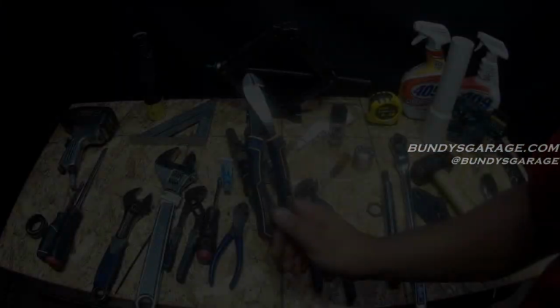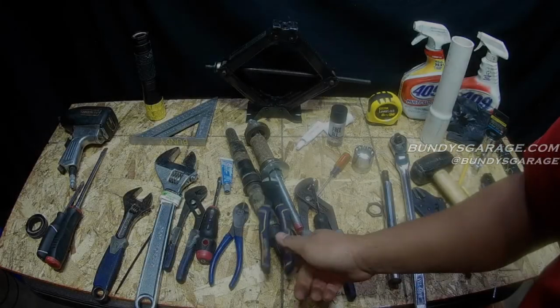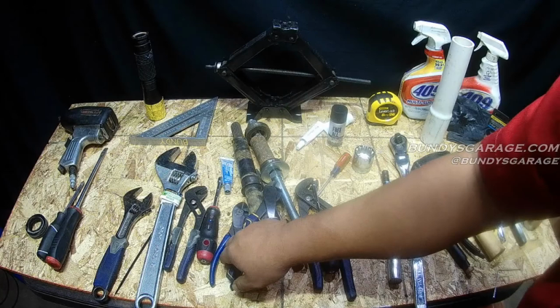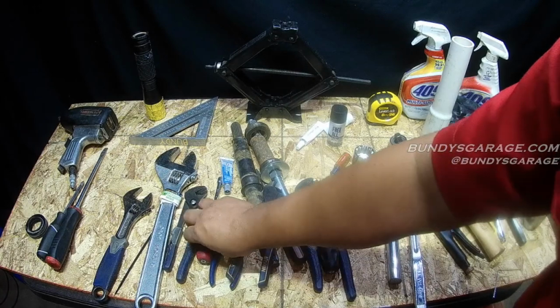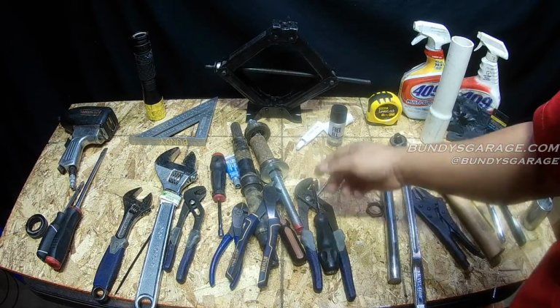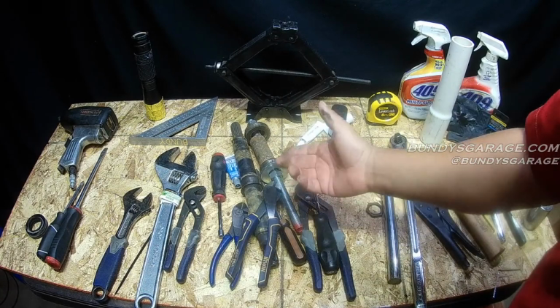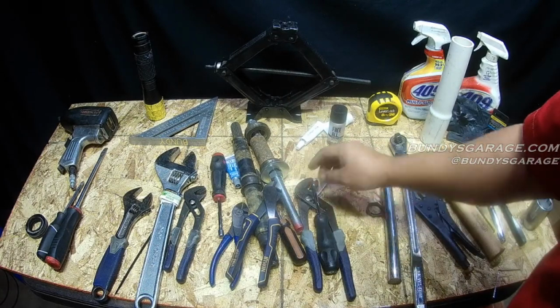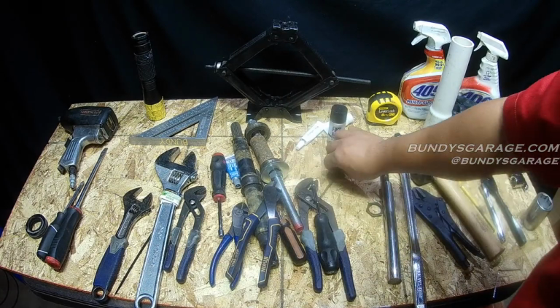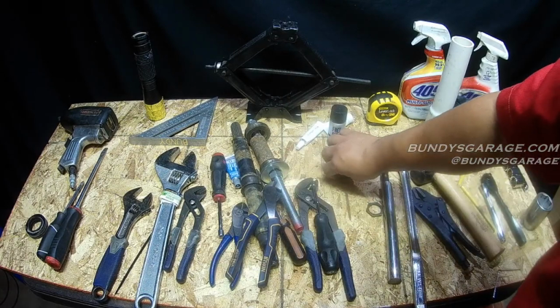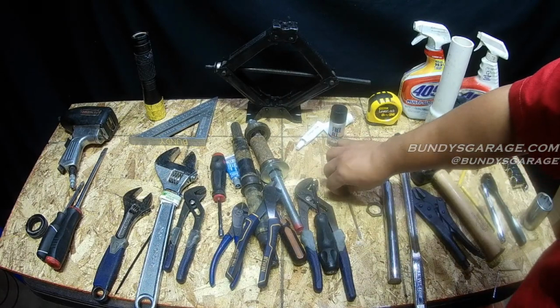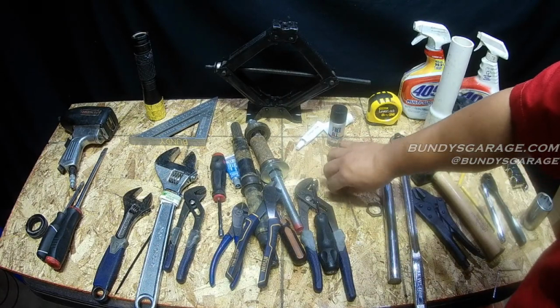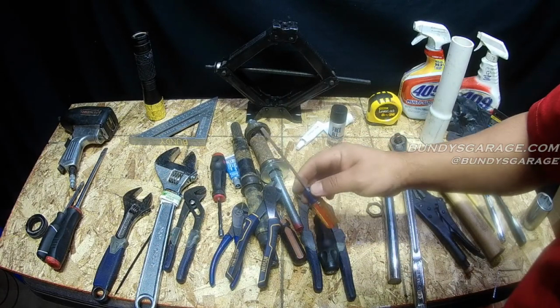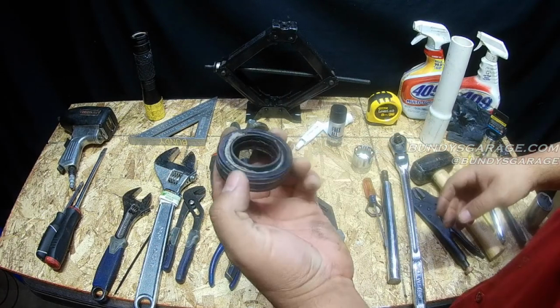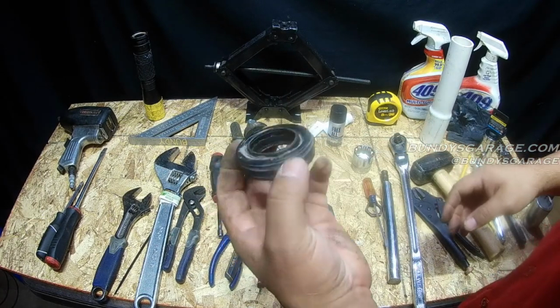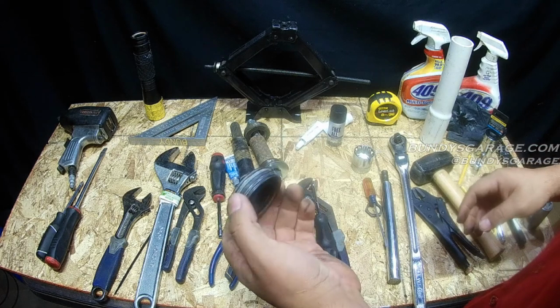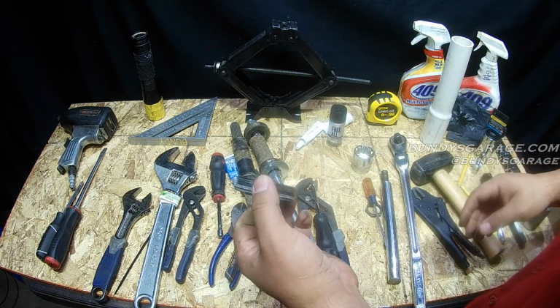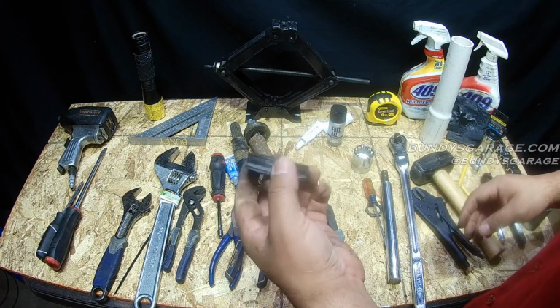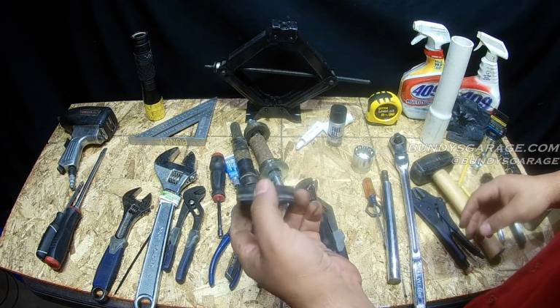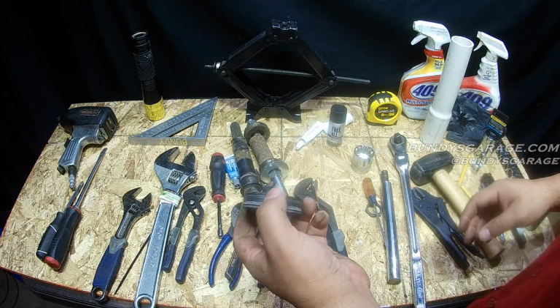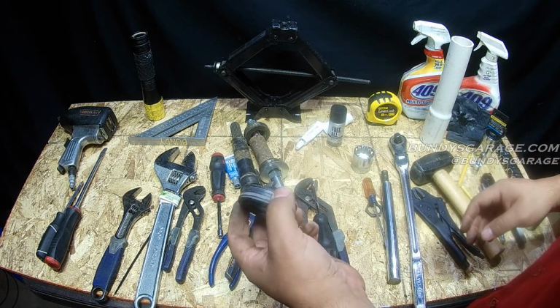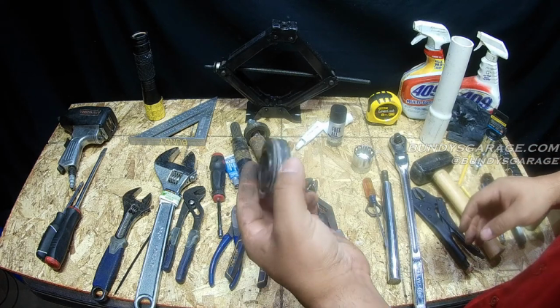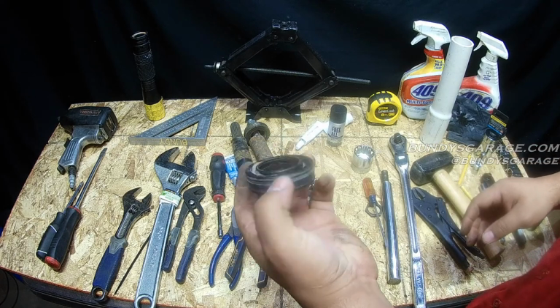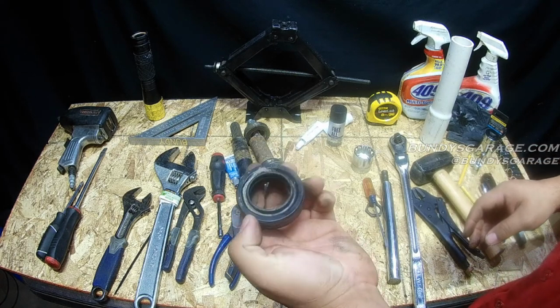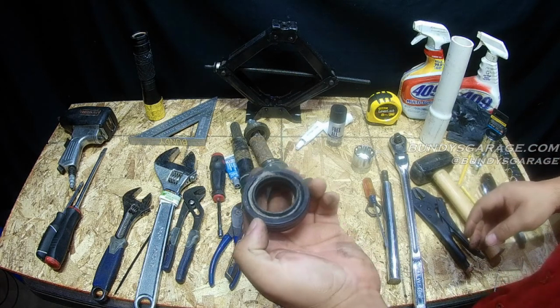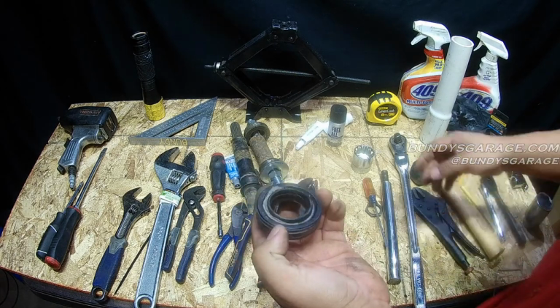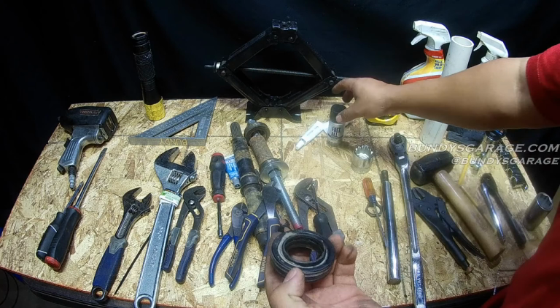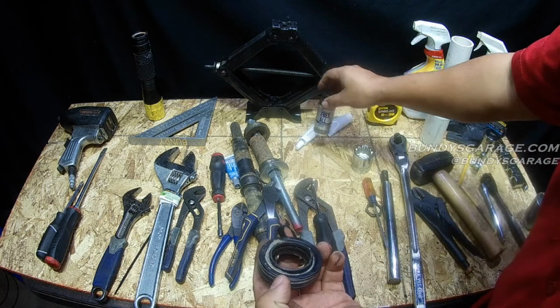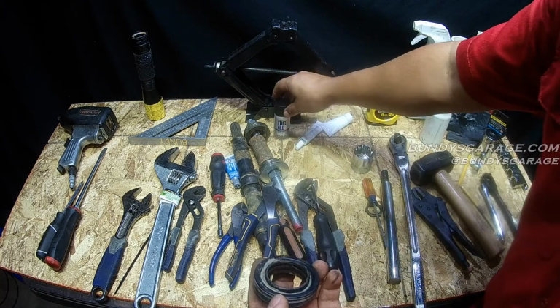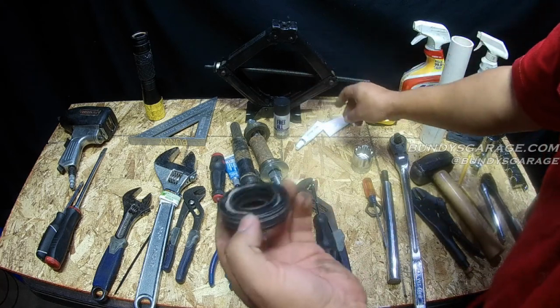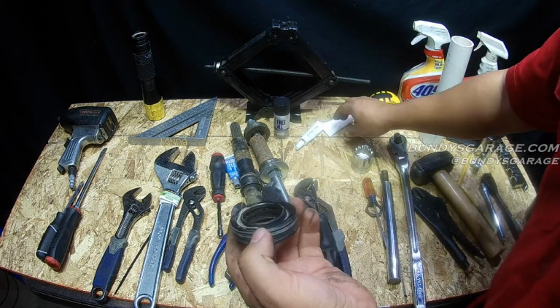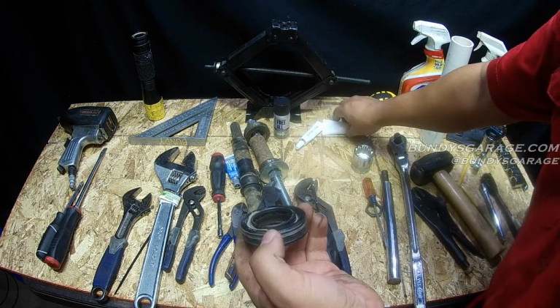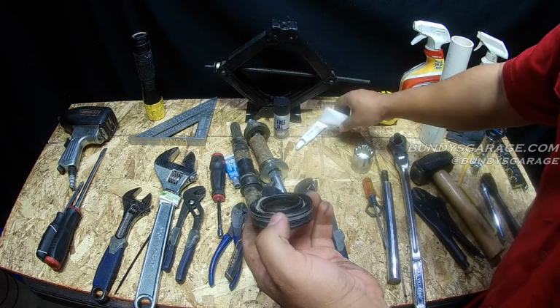Pair of dykes, another pair of dykes, screwdrivers — Phillips and standard. I'll put a link in the description below of the kit that I bought from Amazon. Just make sure you get your model number of the washer before you buy the kit, just to make sure you get the right one.